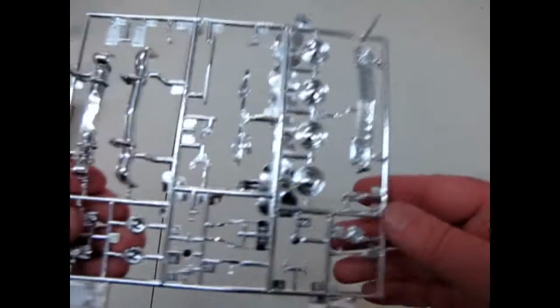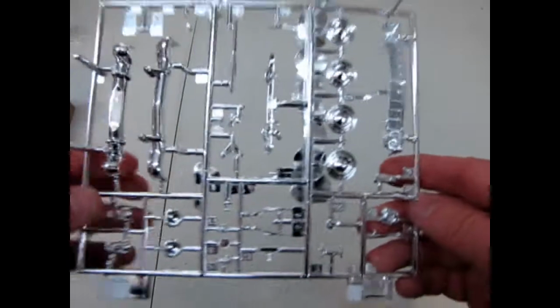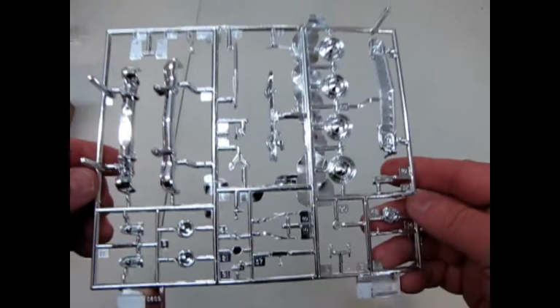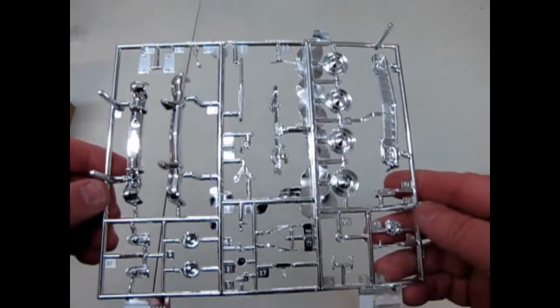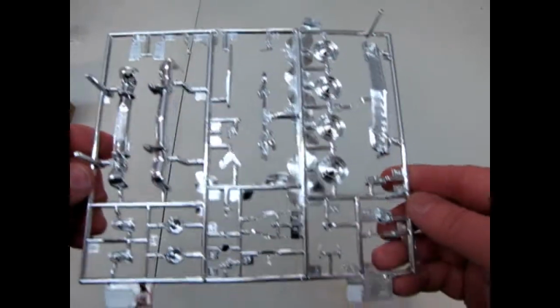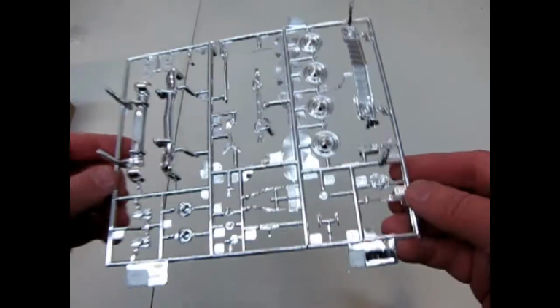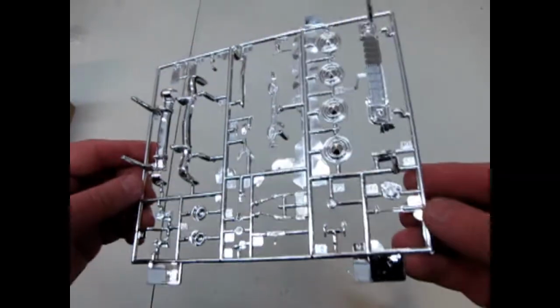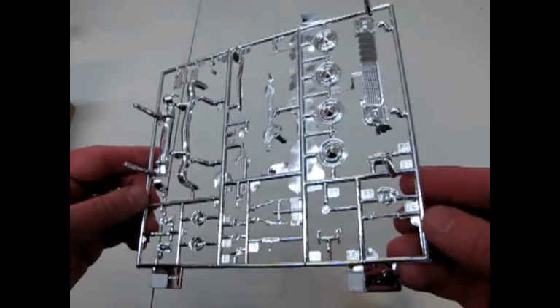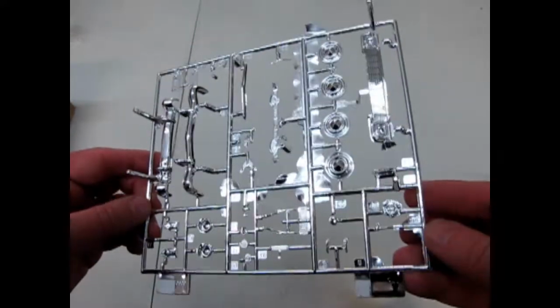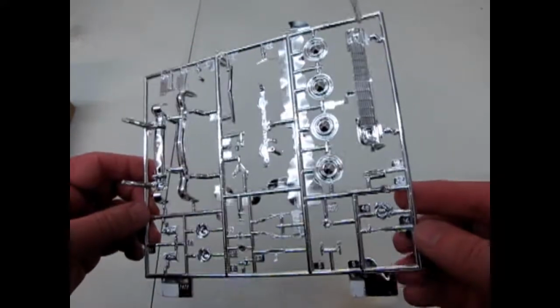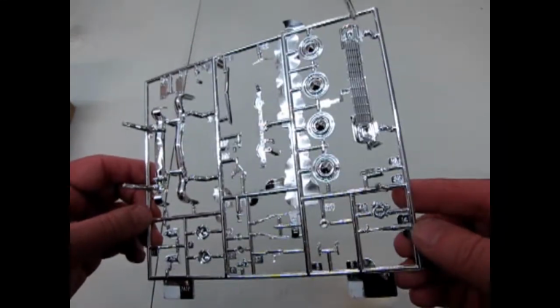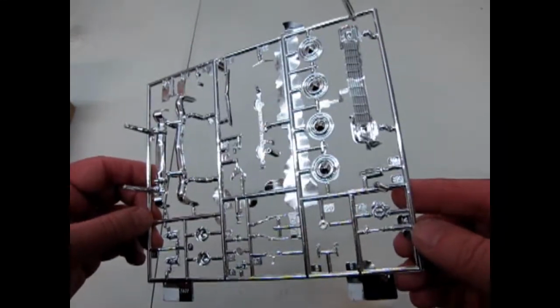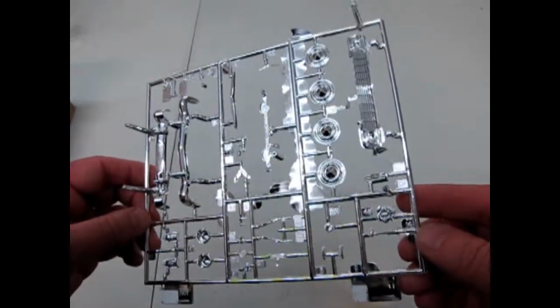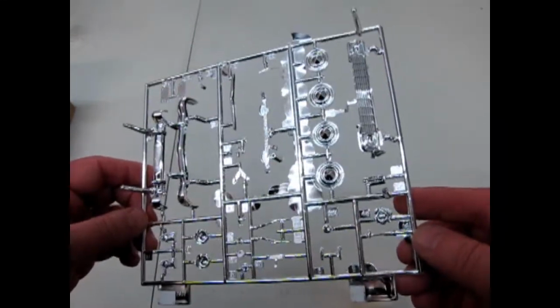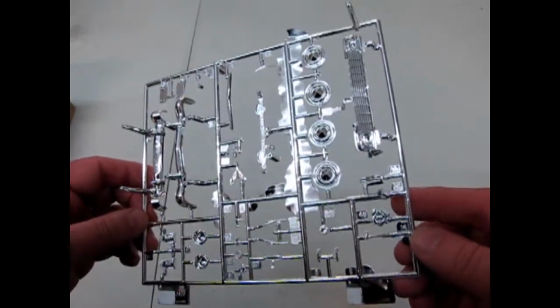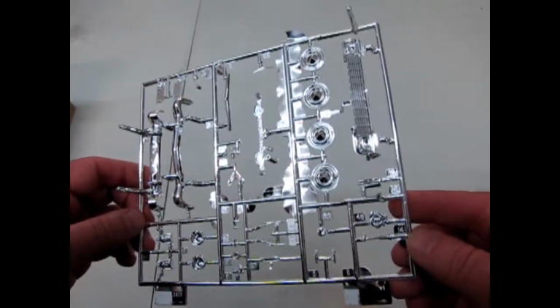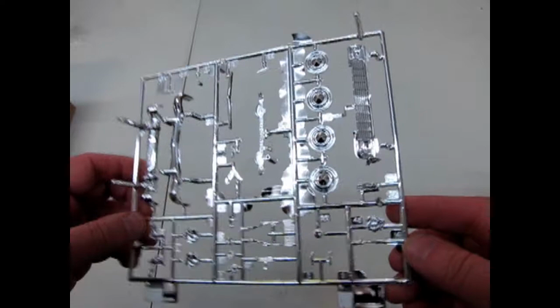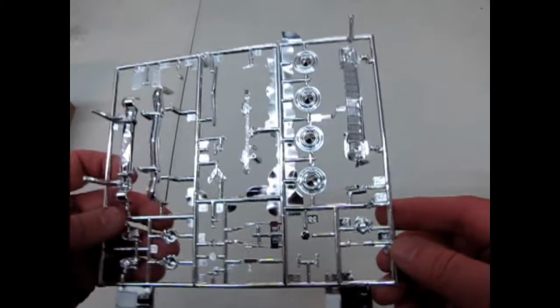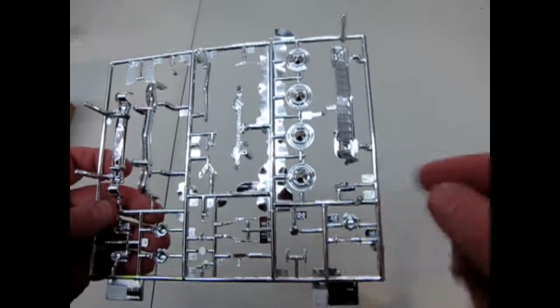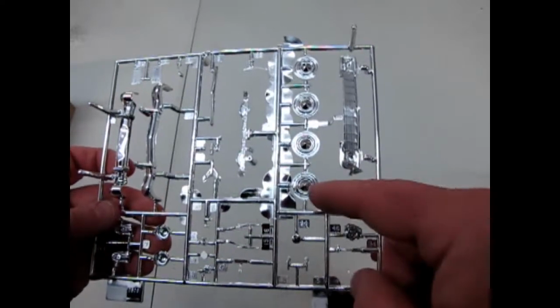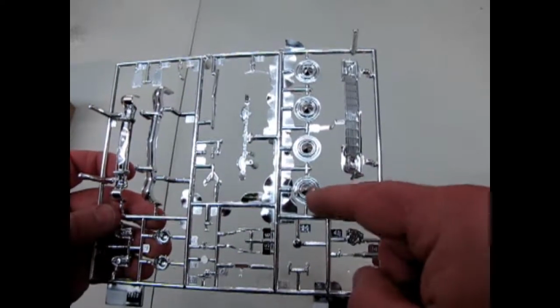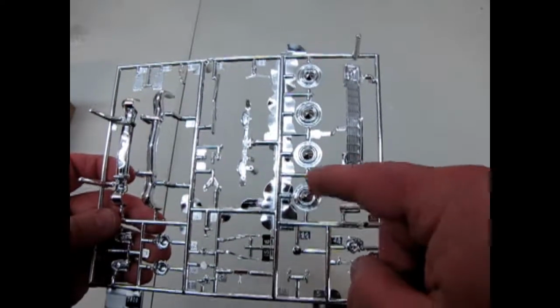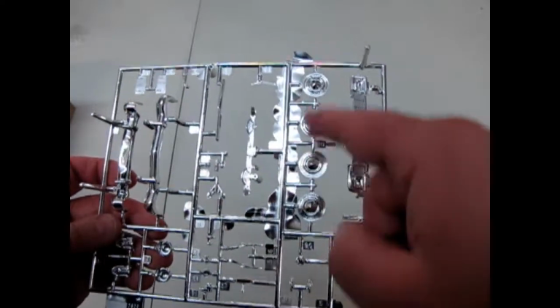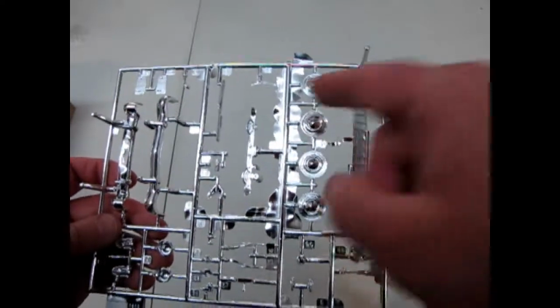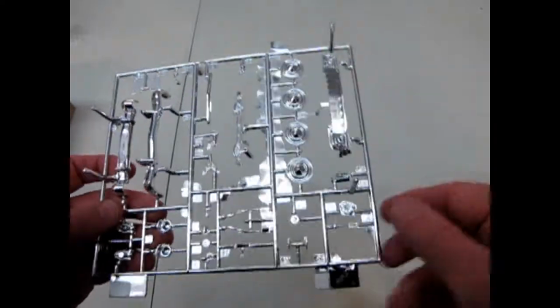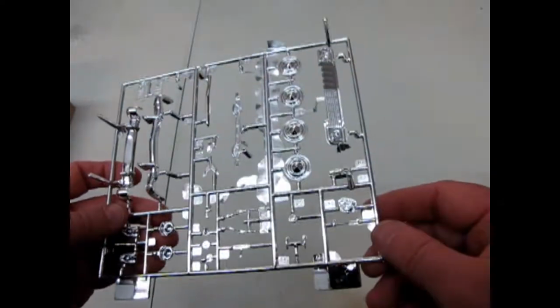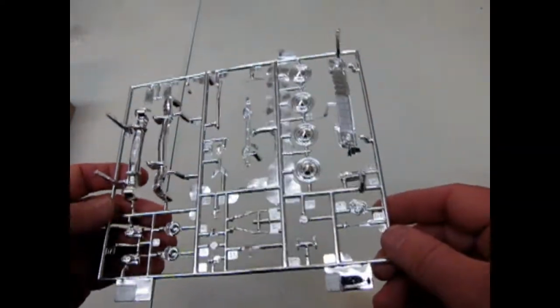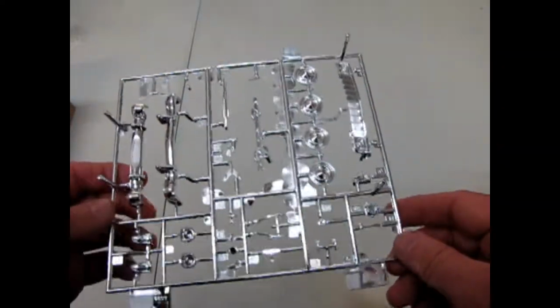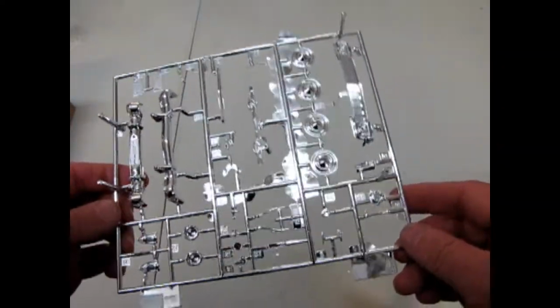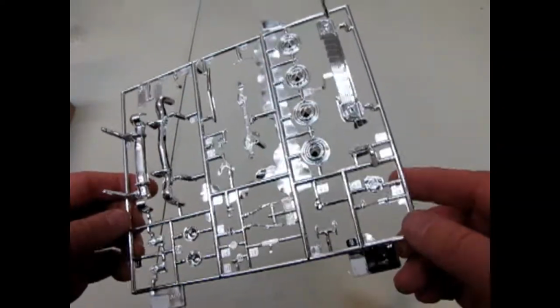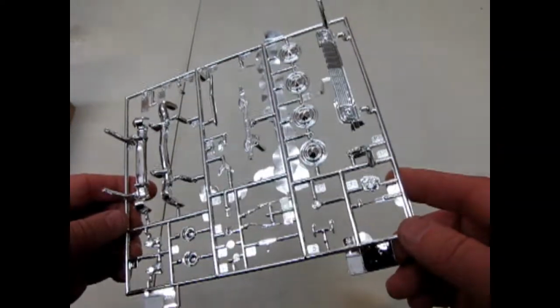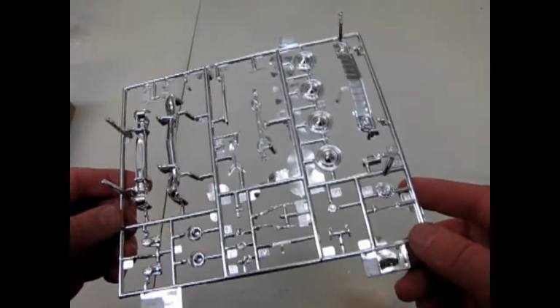Followed by our chrome. And this chrome — I do believe it's not the exact duplicate of the Delray, because they had the full hubcaps on the Nomad. Because the Nomad was a Bel Air.